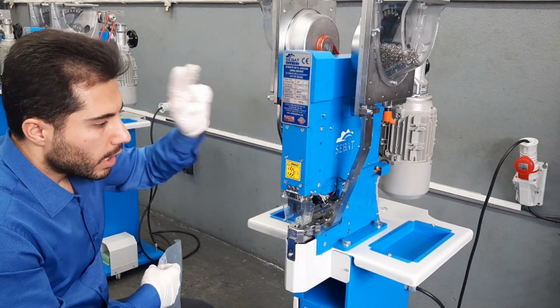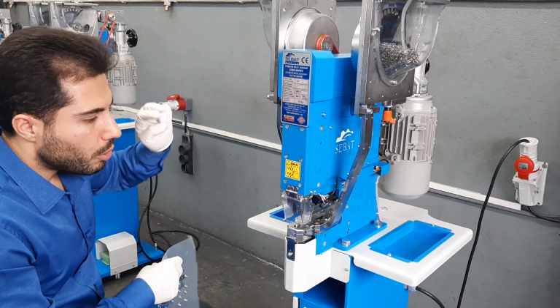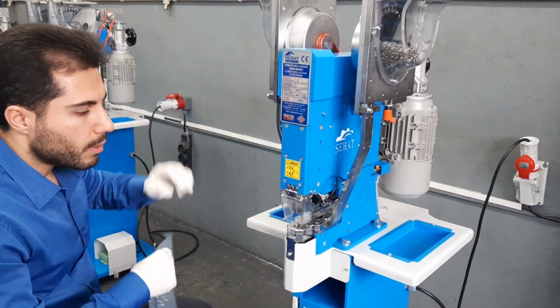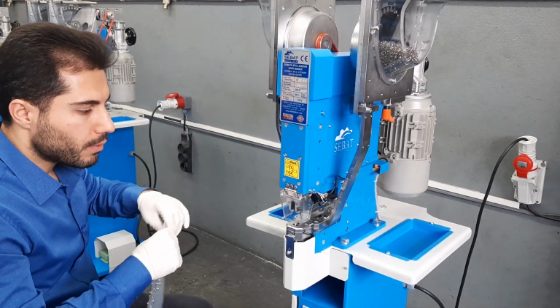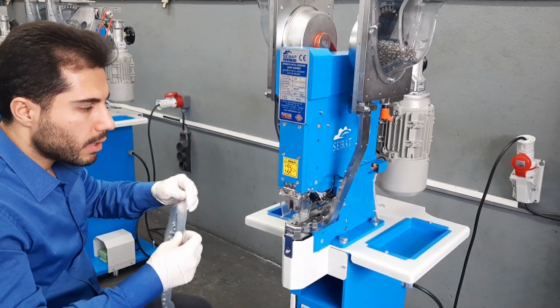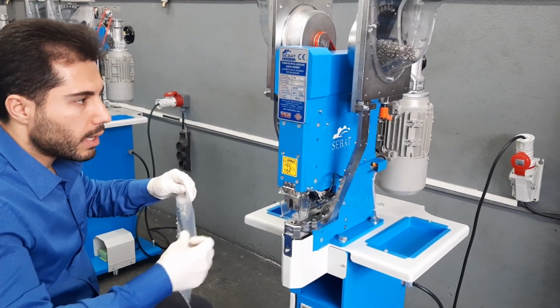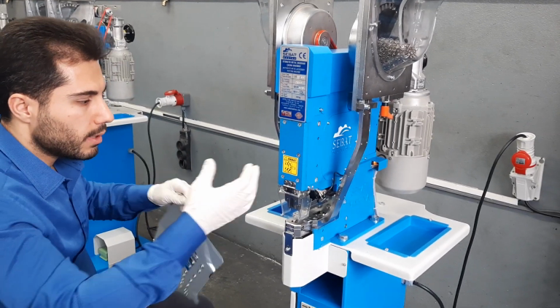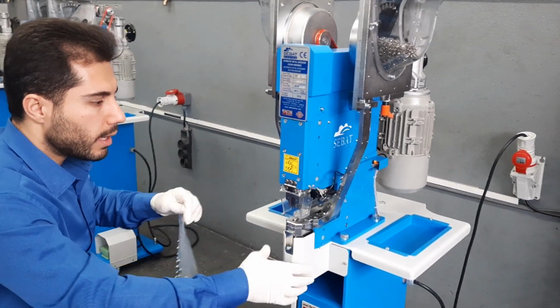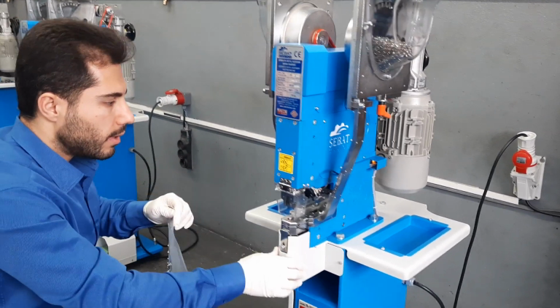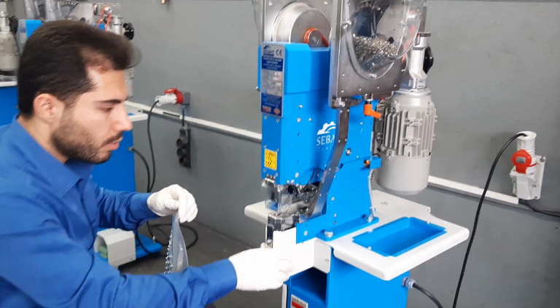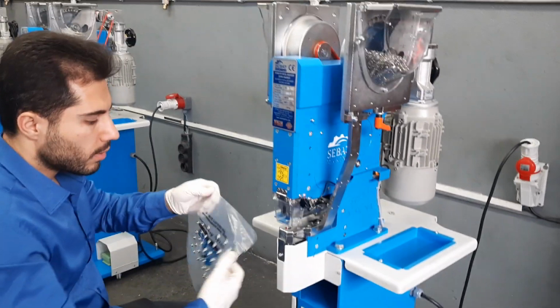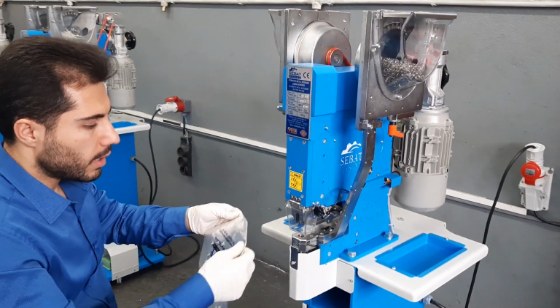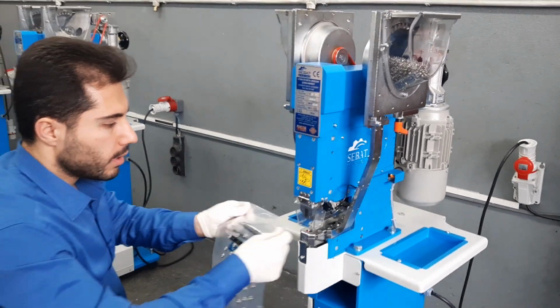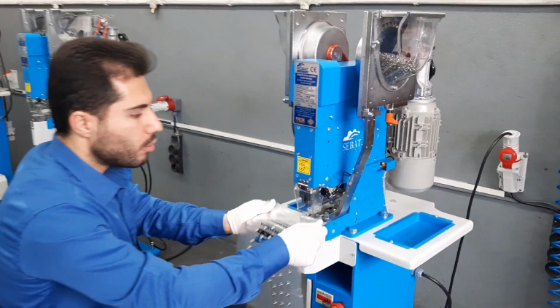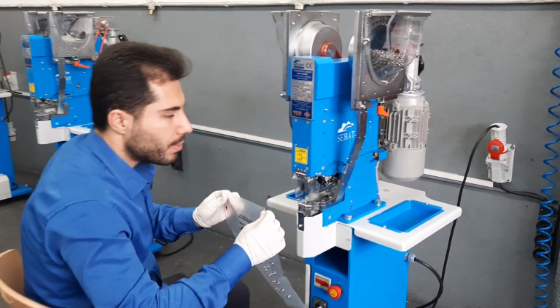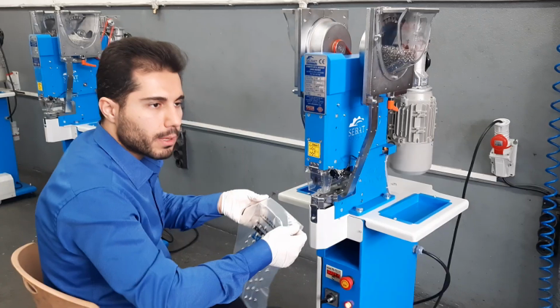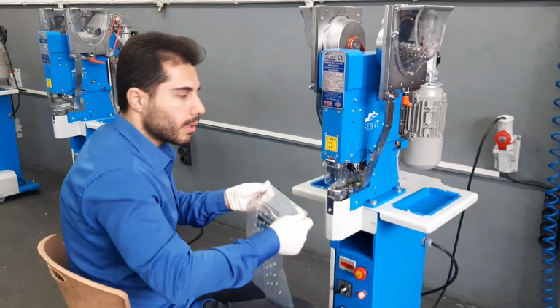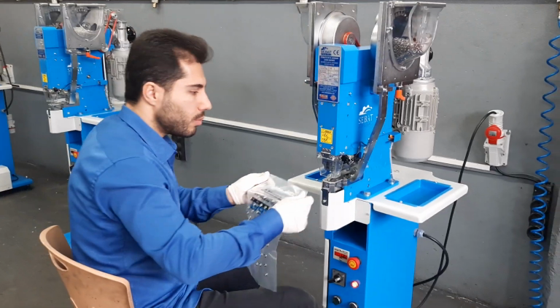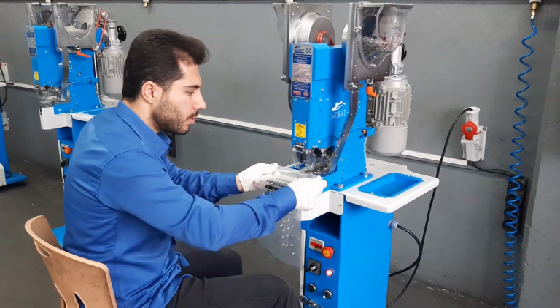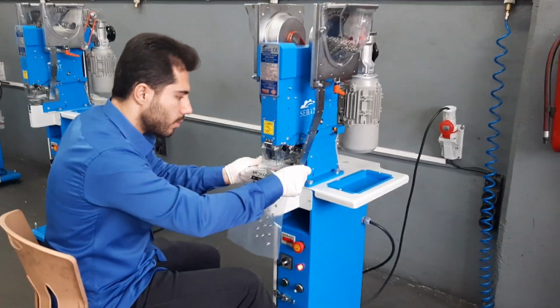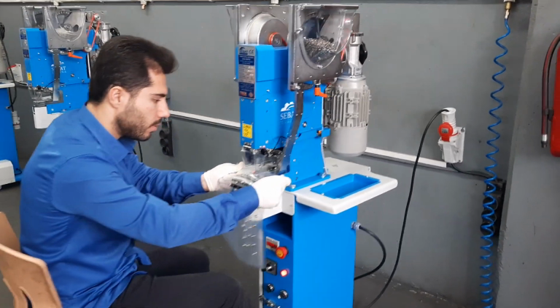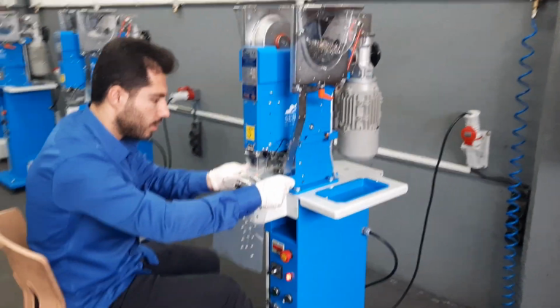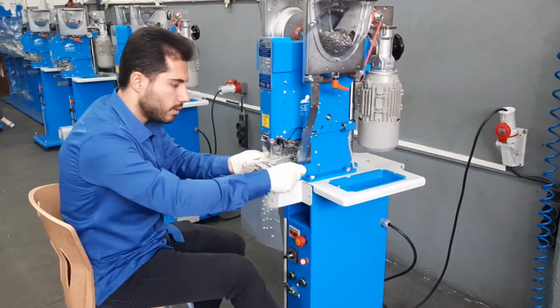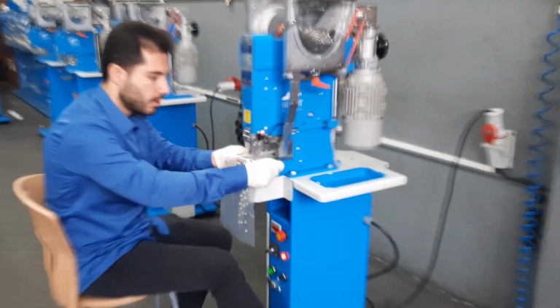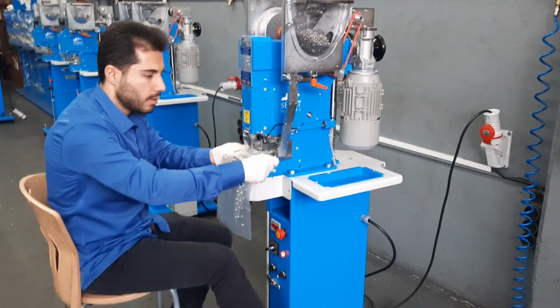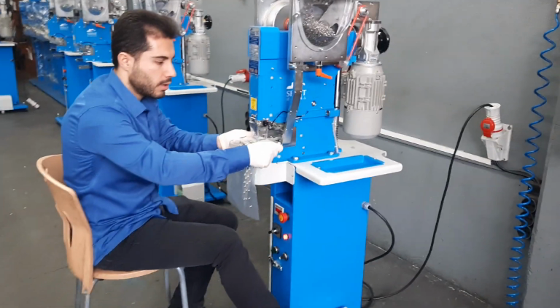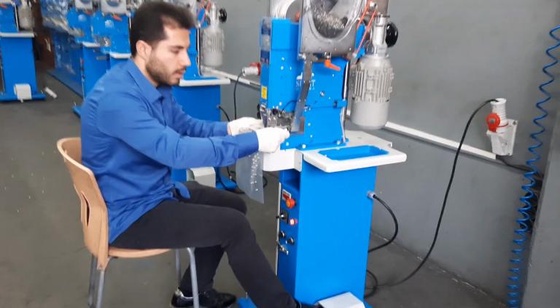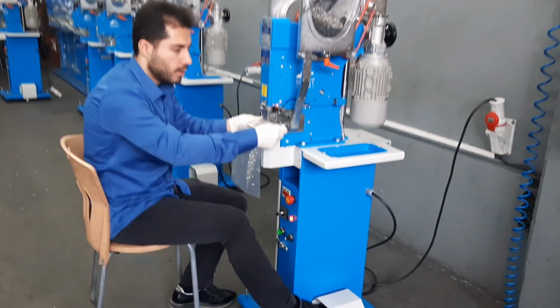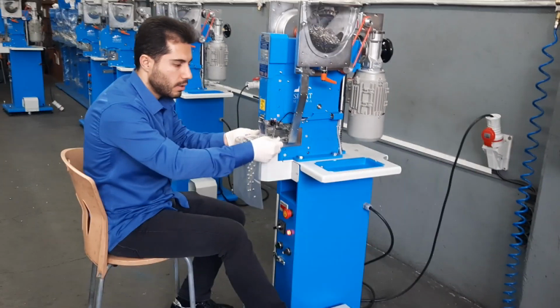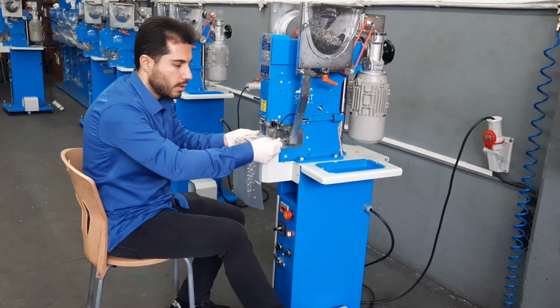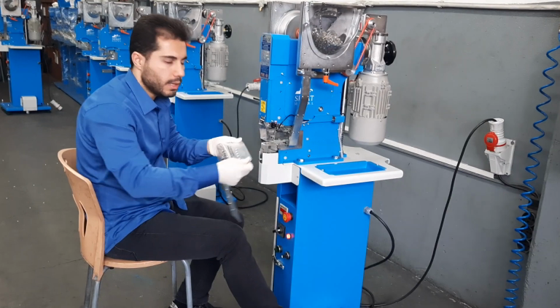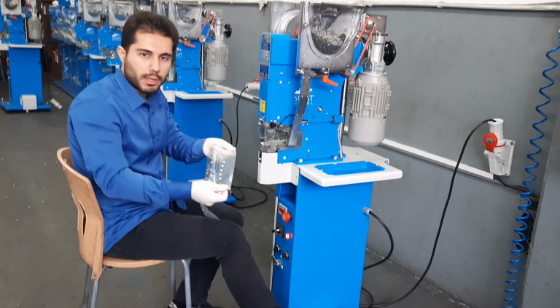And when all of them are working and the lights are on, then there is no problem to work, as you can see.